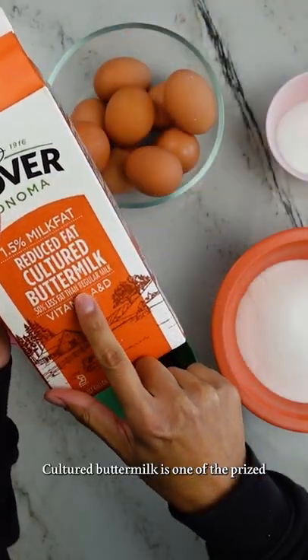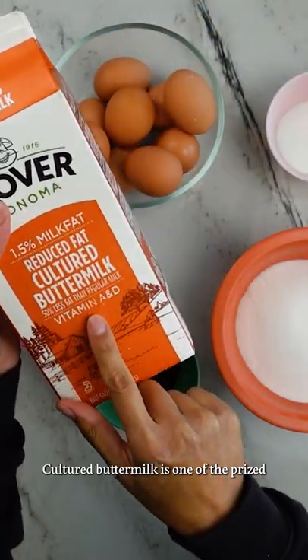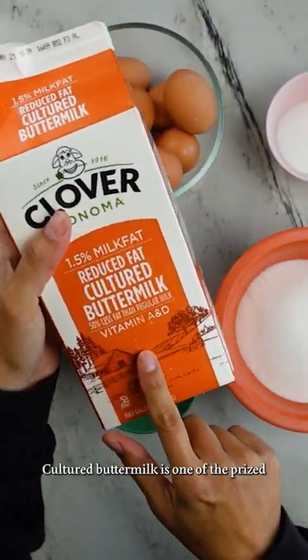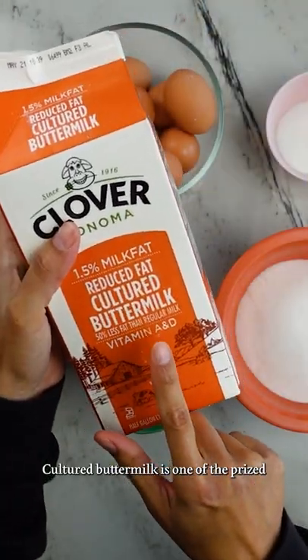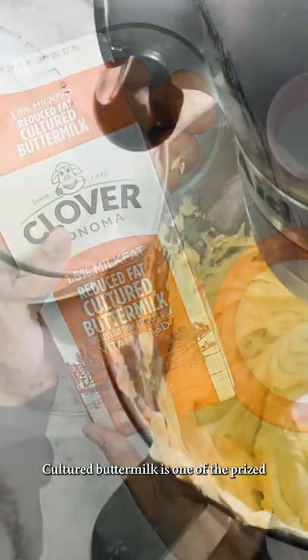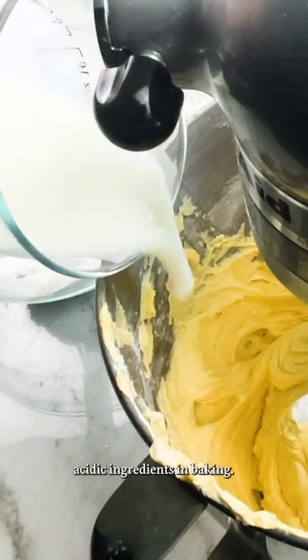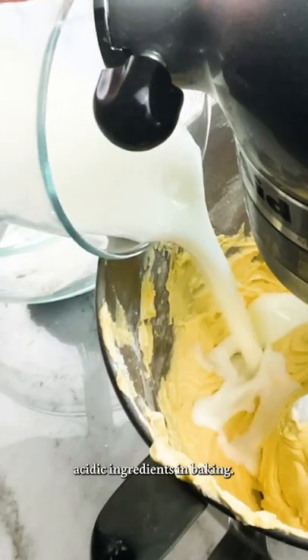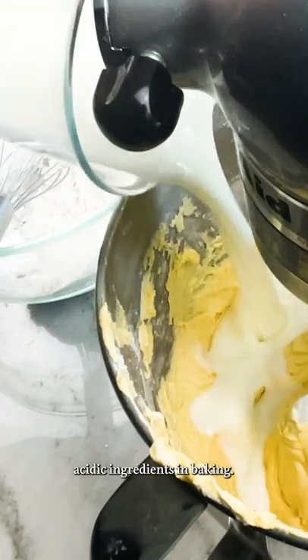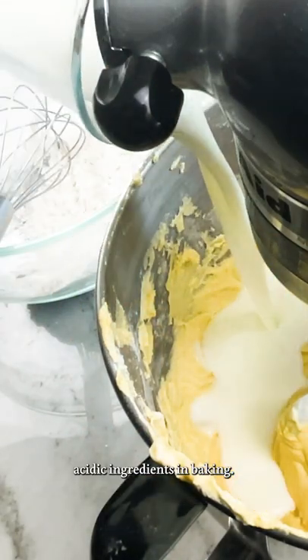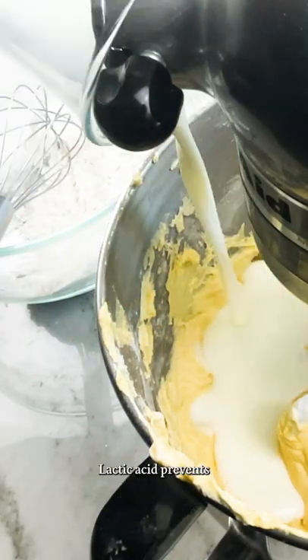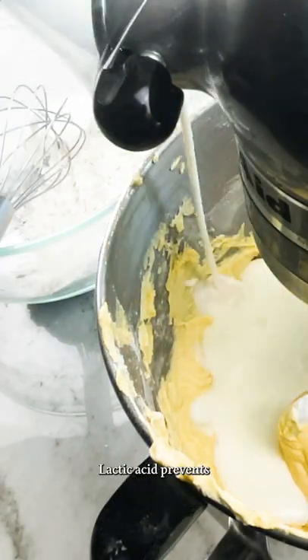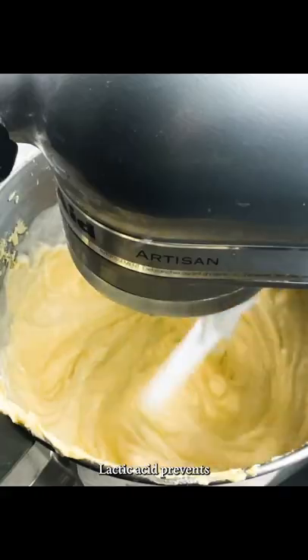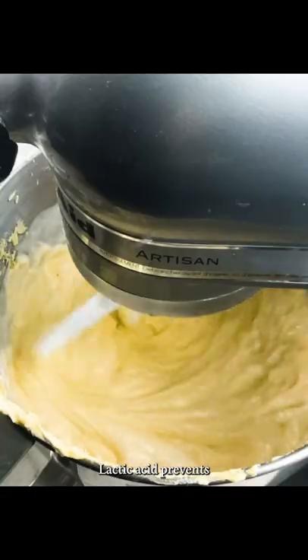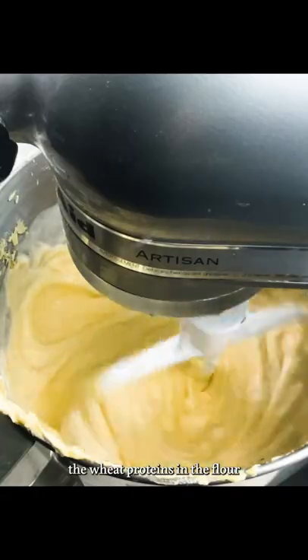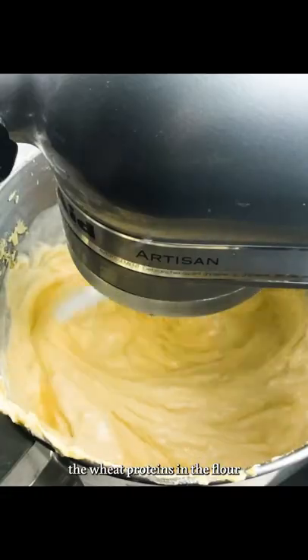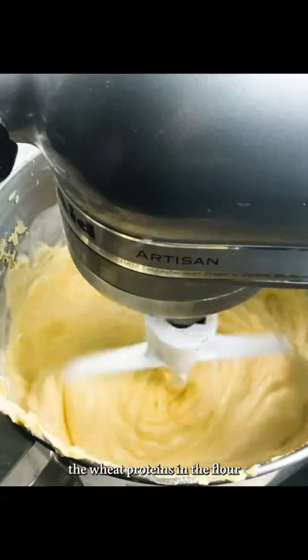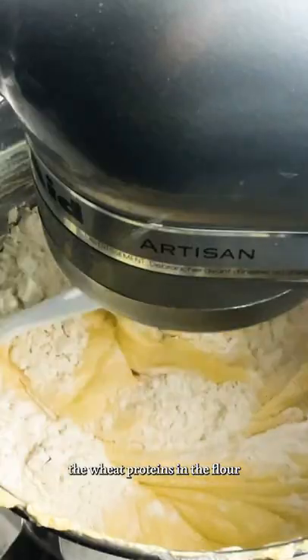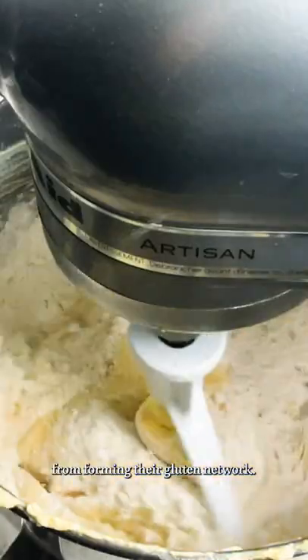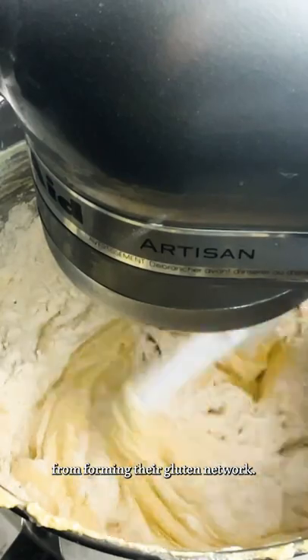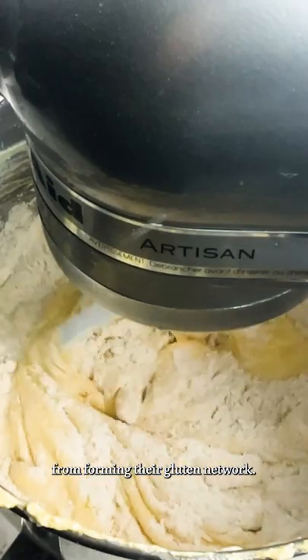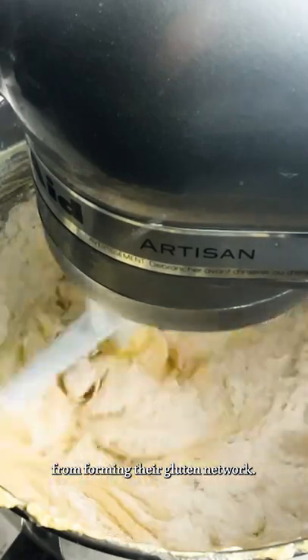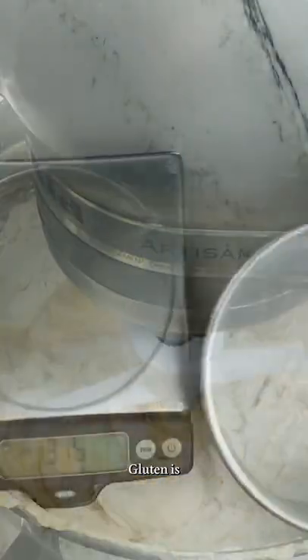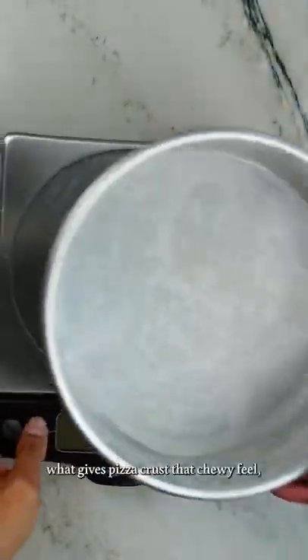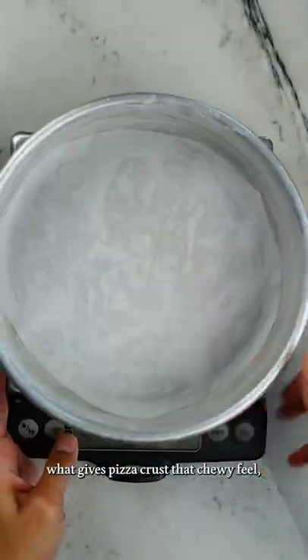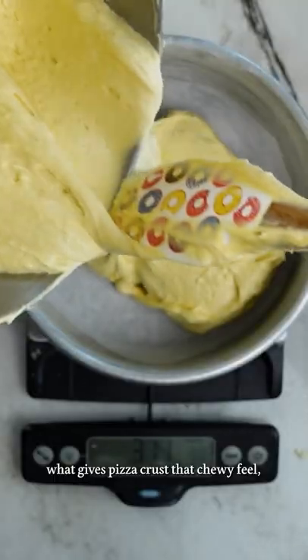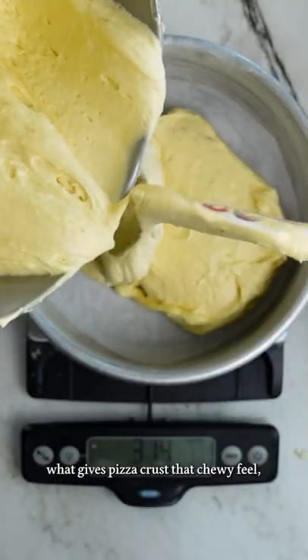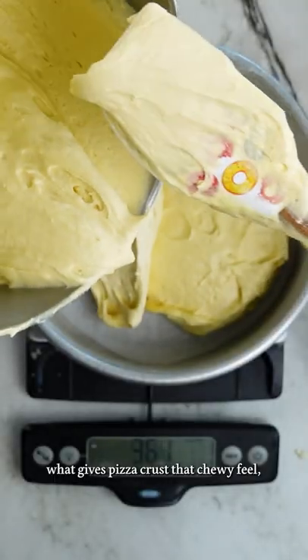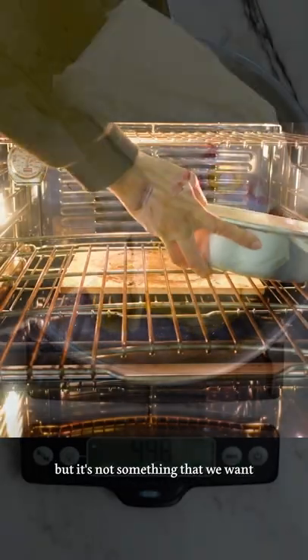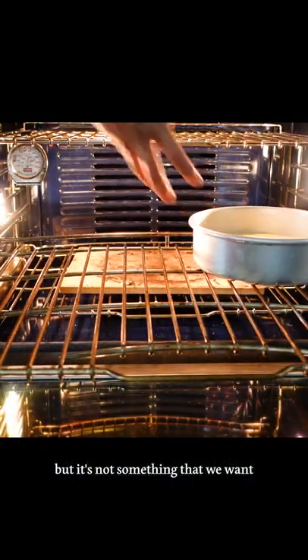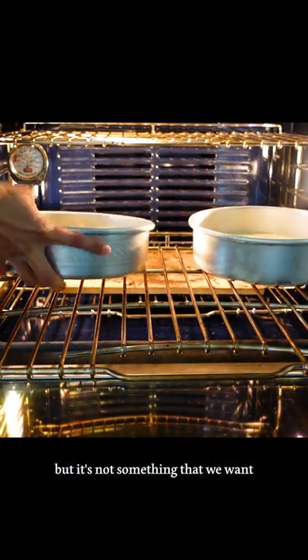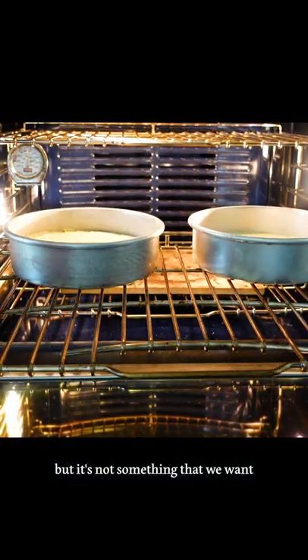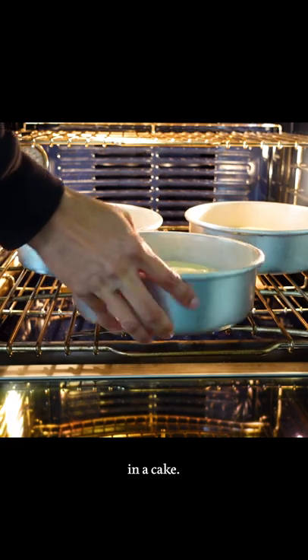Cultured buttermilk is one of the prized acidic ingredients in baking. The lactic acid prevents the wheat proteins in the flour from forming their gluten network. Gluten is what gives pizza crust that chewy feel, but it's not something that we want in a cake.